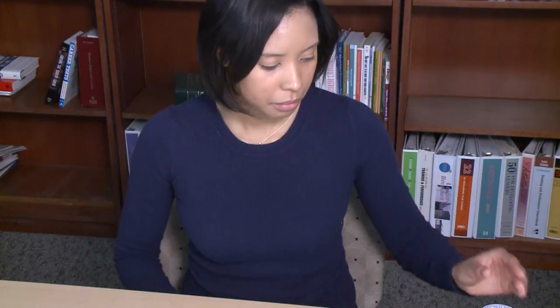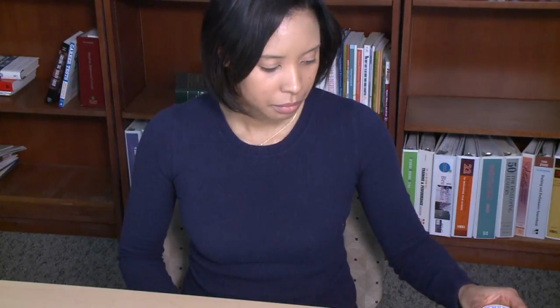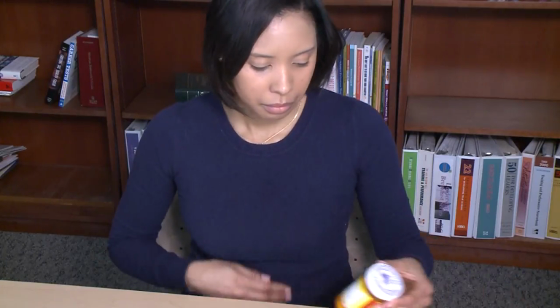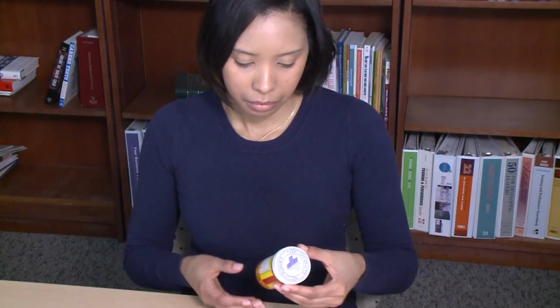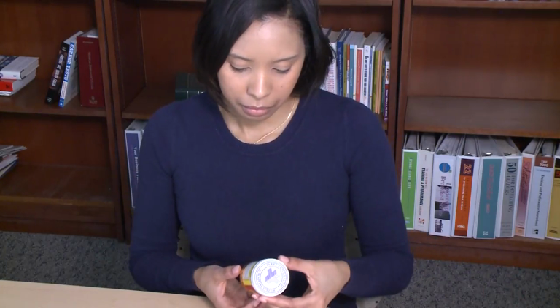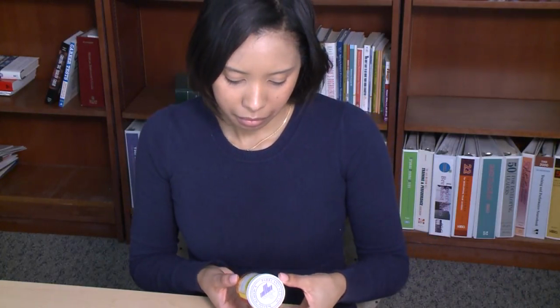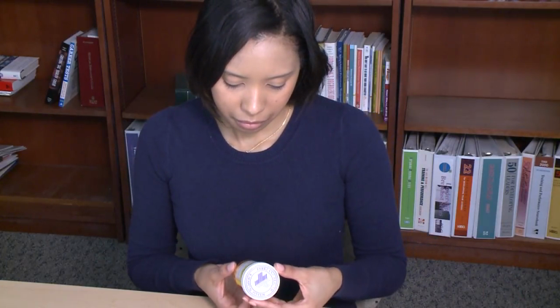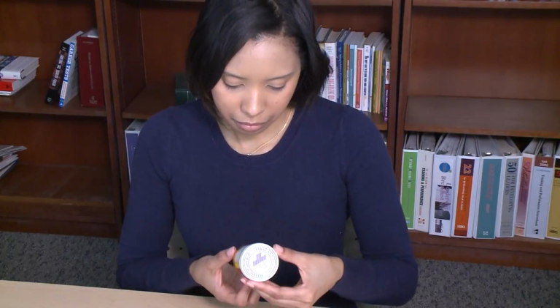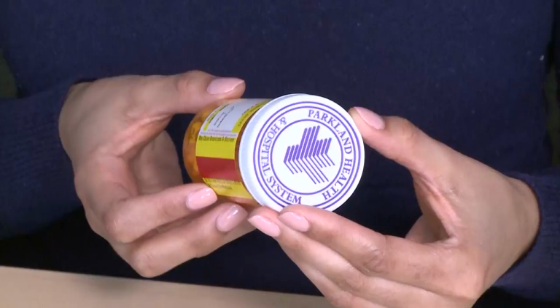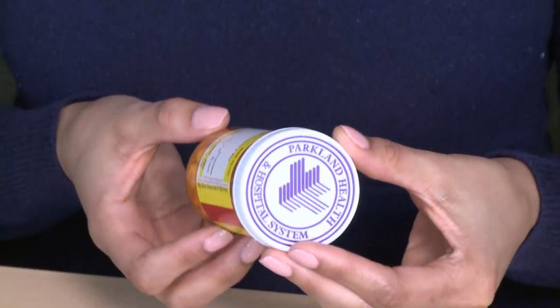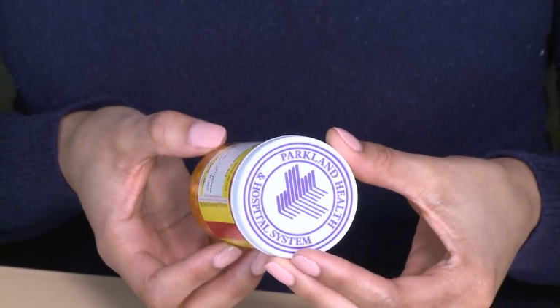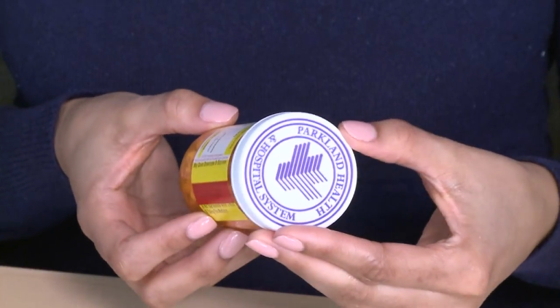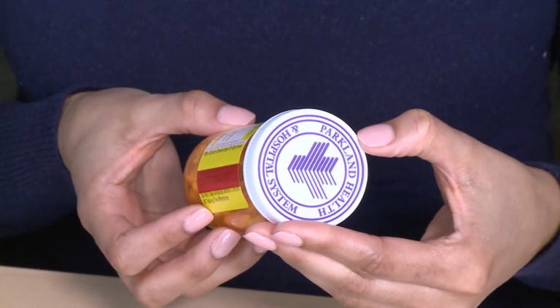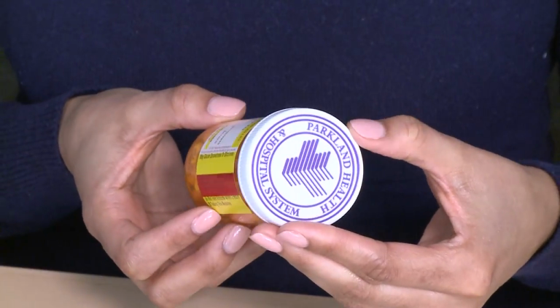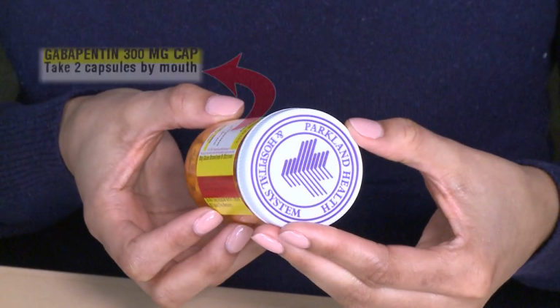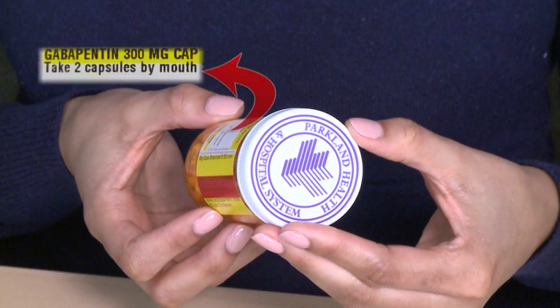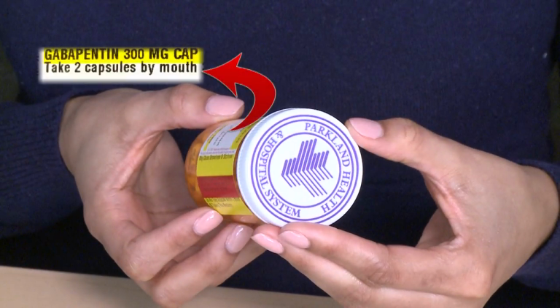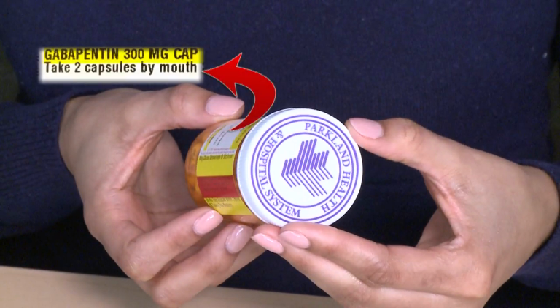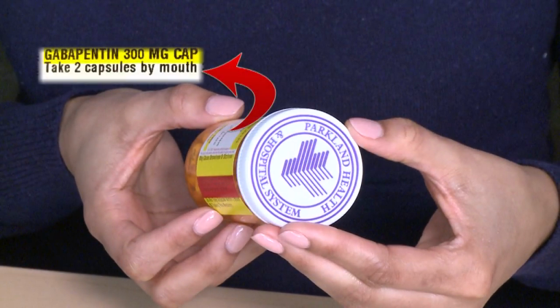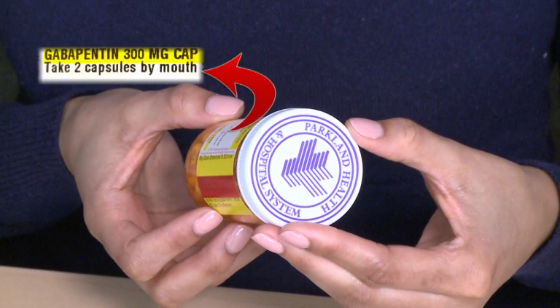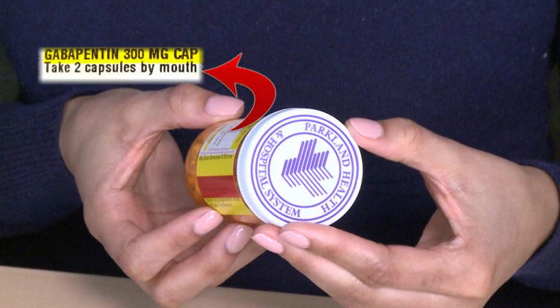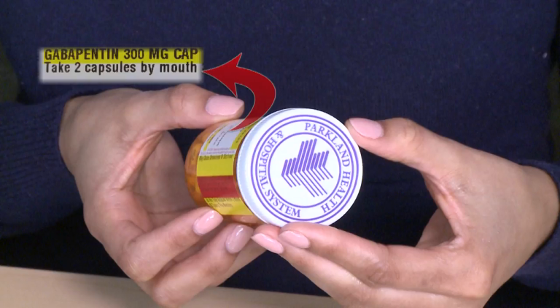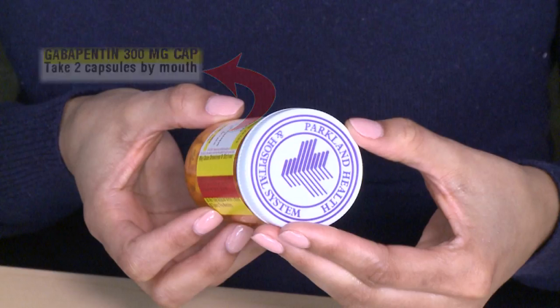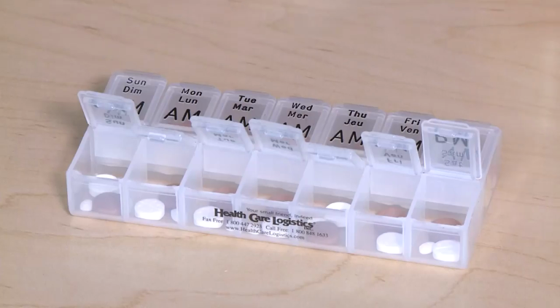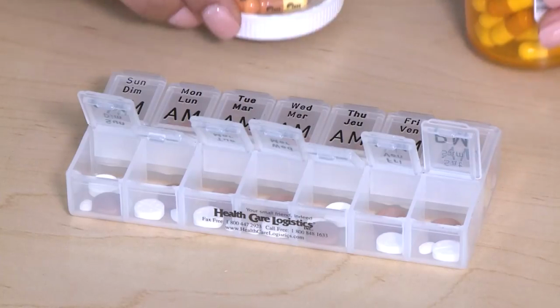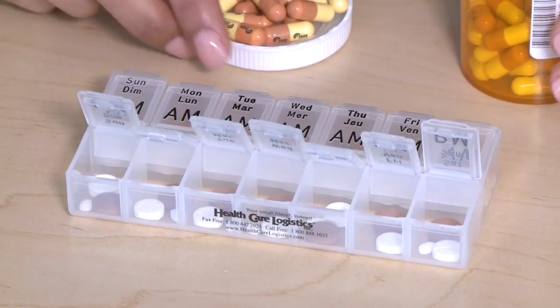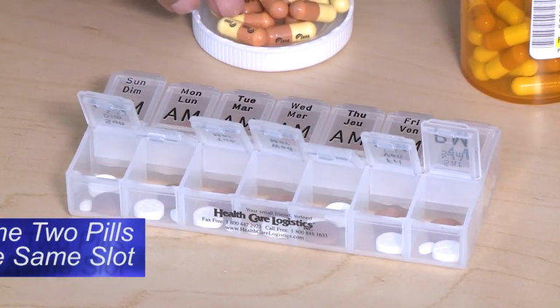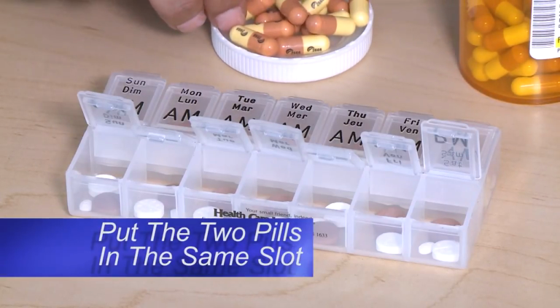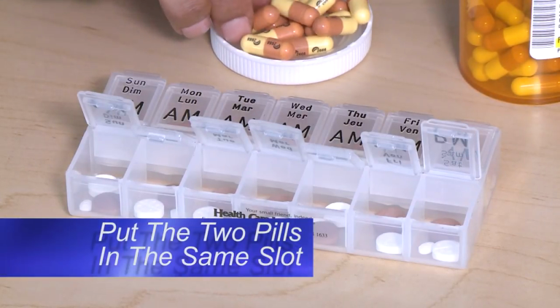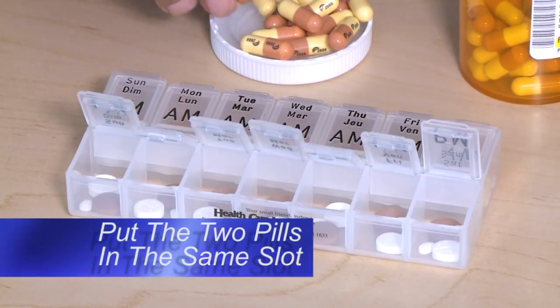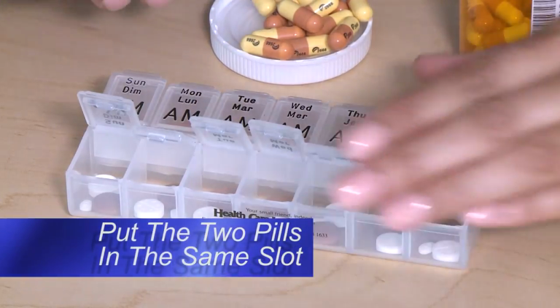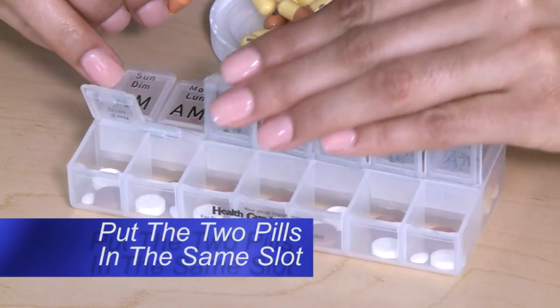Some medicines may require more than one pill per dose. For example, this medicine needs two pills per dose. Put the two pills in the same slot.